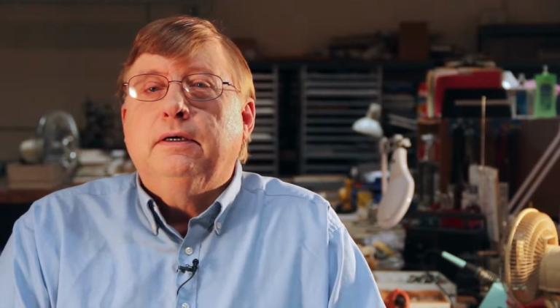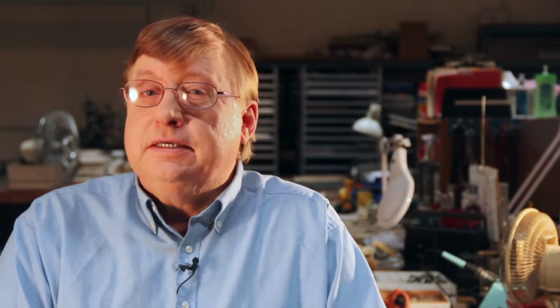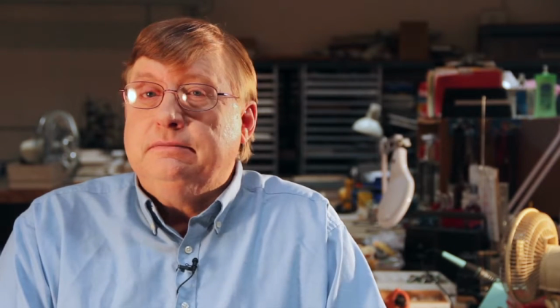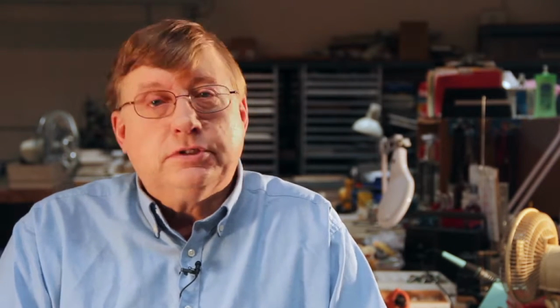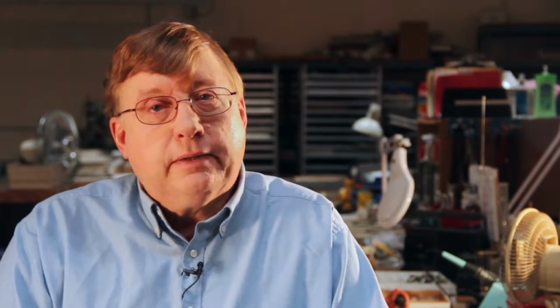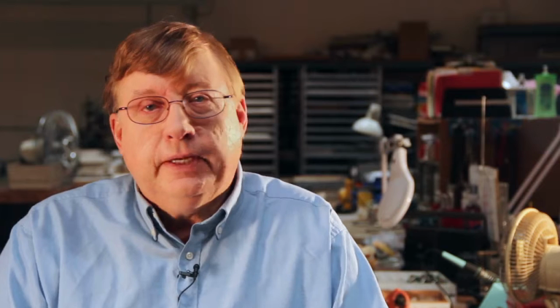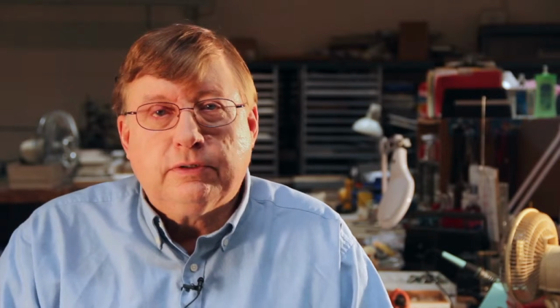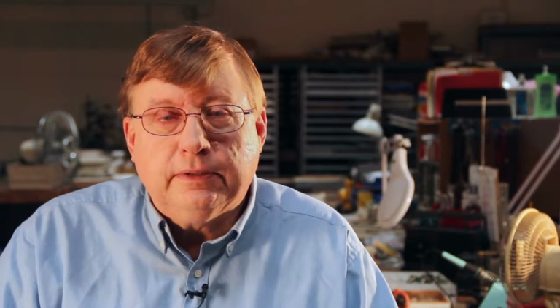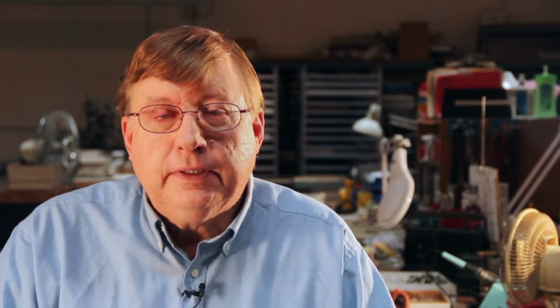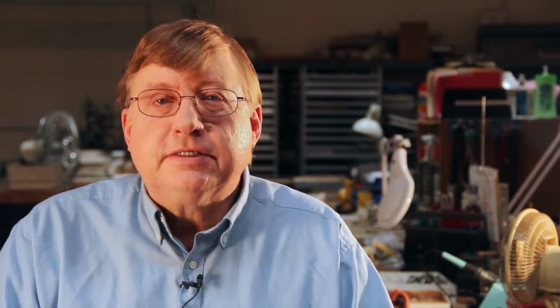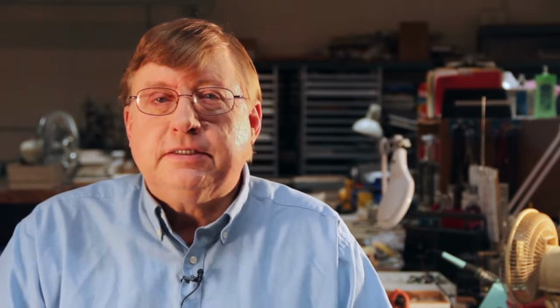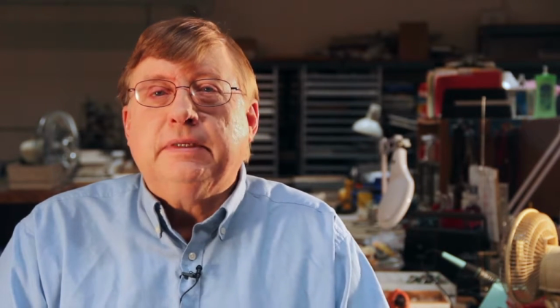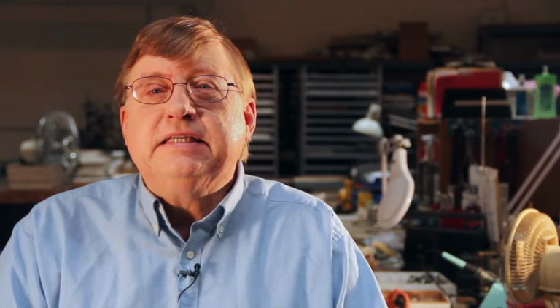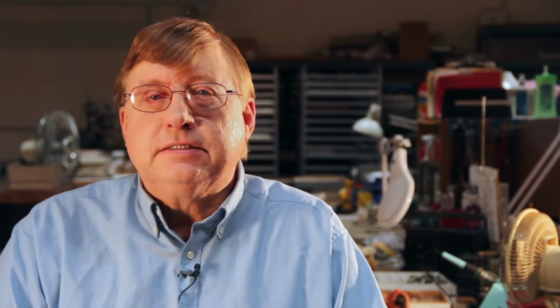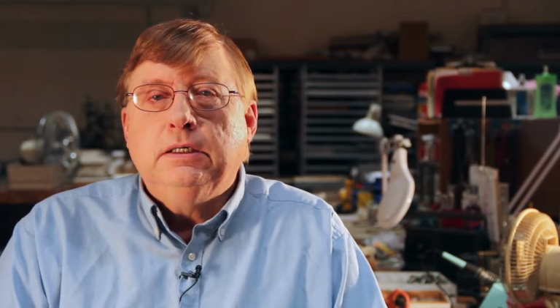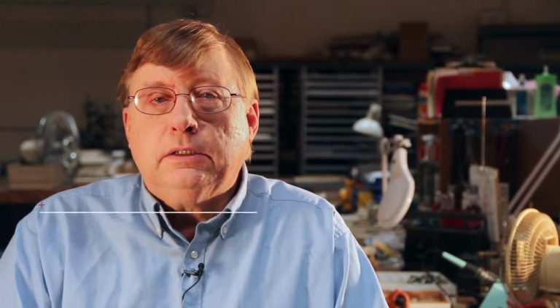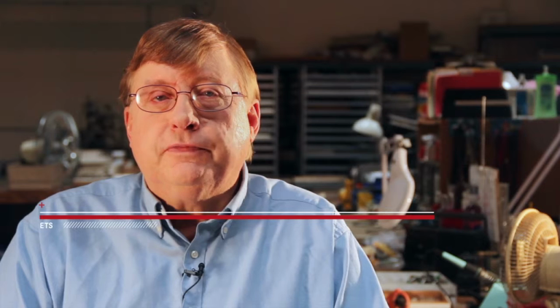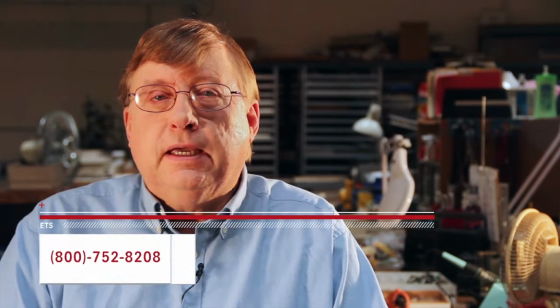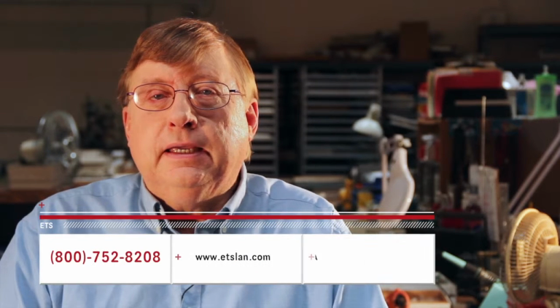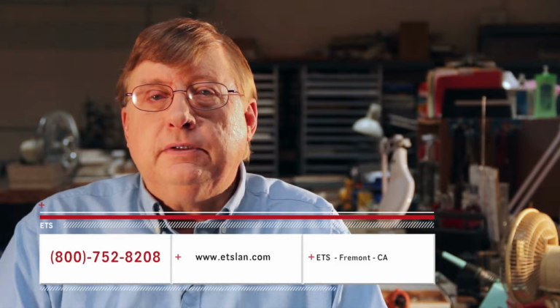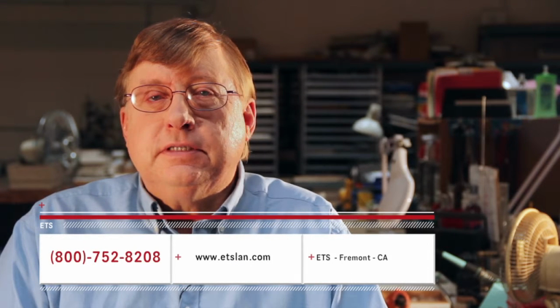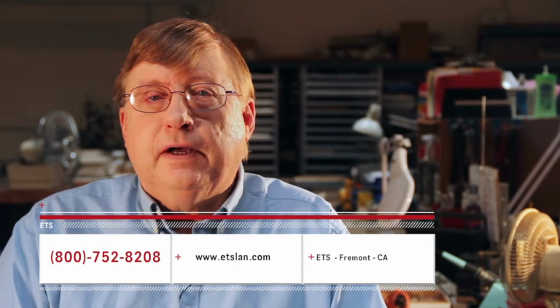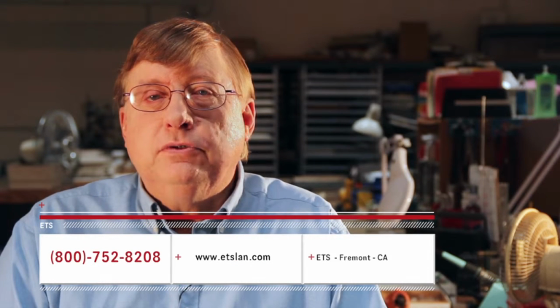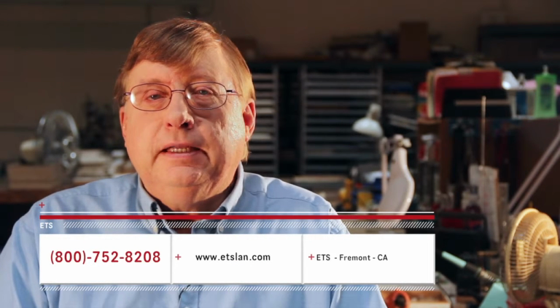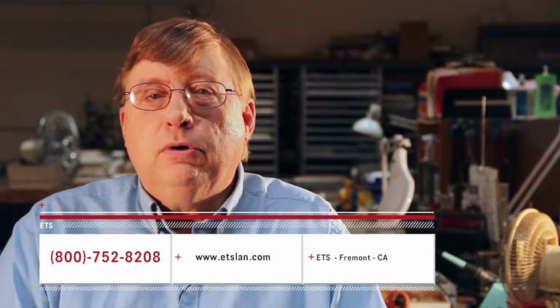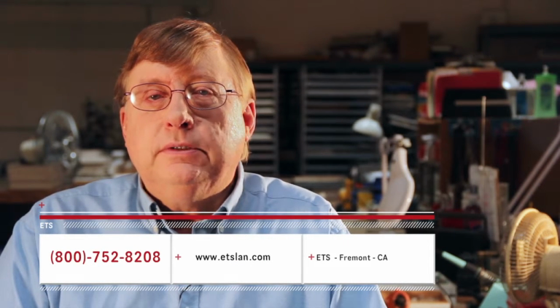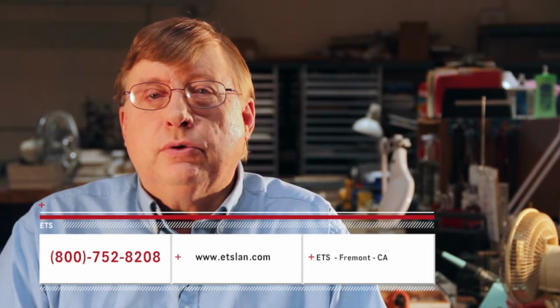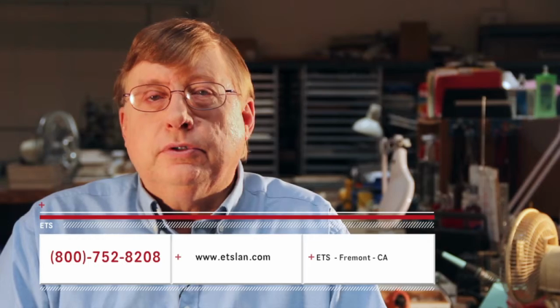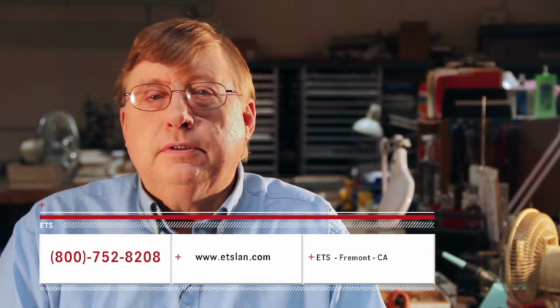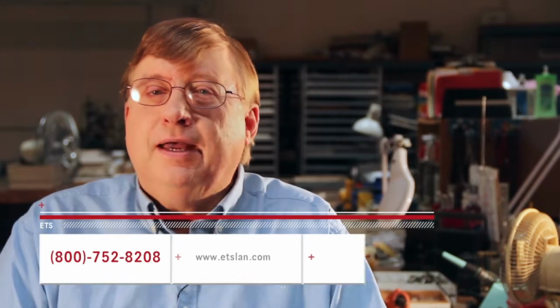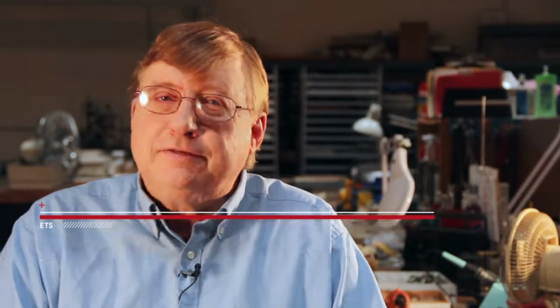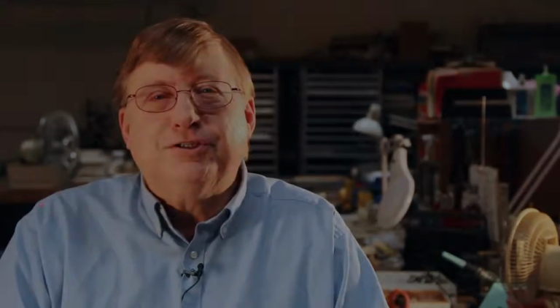It's easy, it's quick, and it's so convenient. It's the Cinesnake from ETS. Call us toll free today at 800-752-8208 to order yours. And thanks for watching.